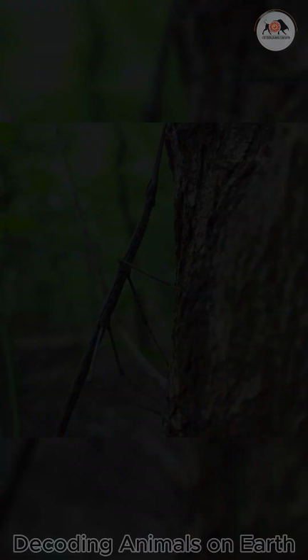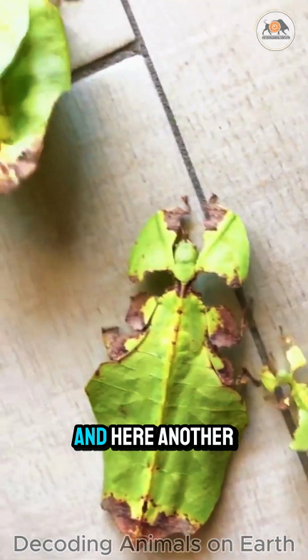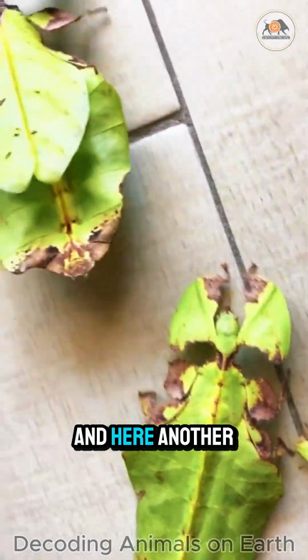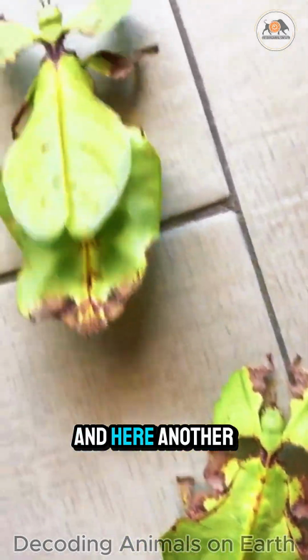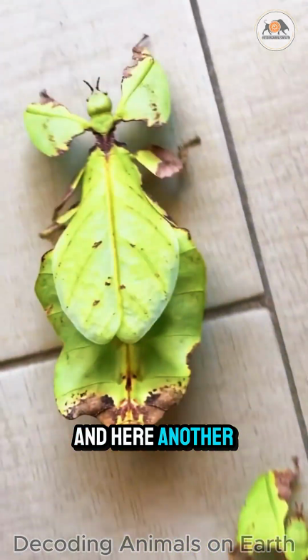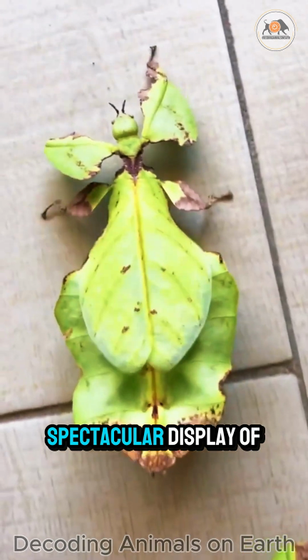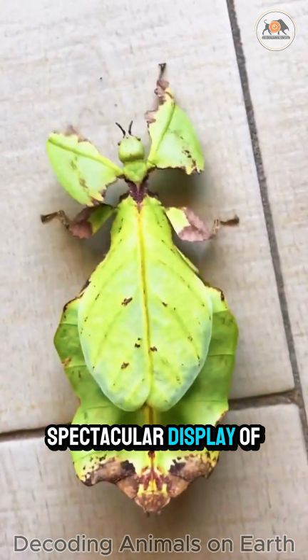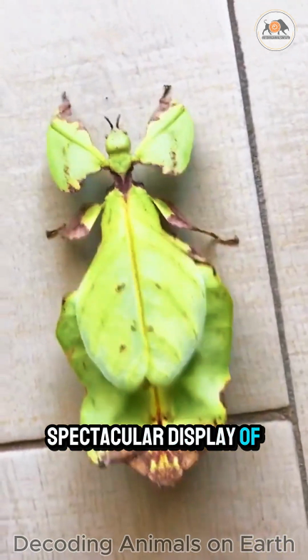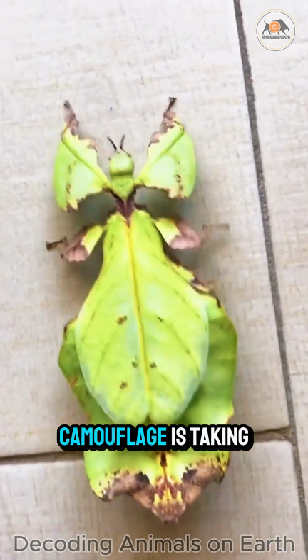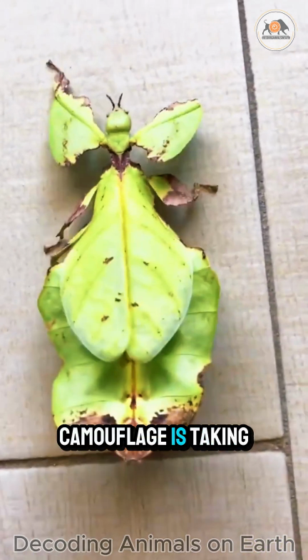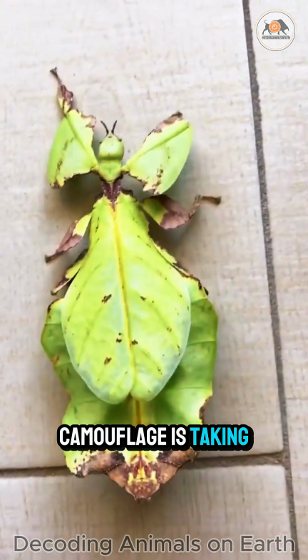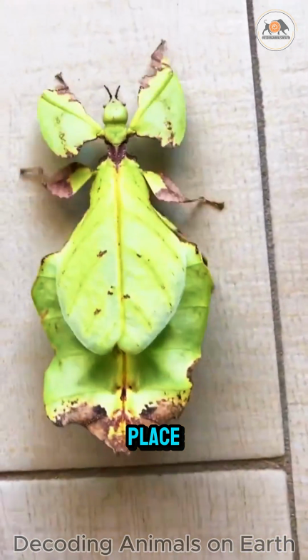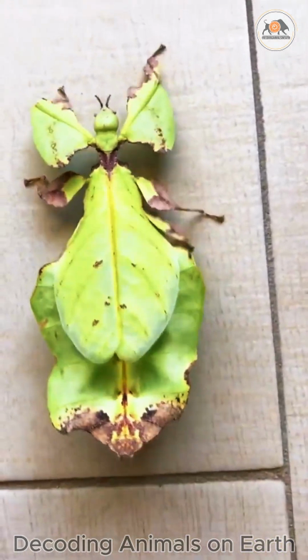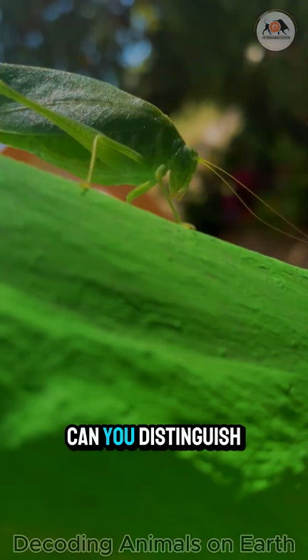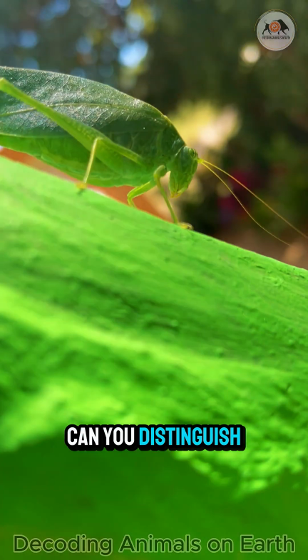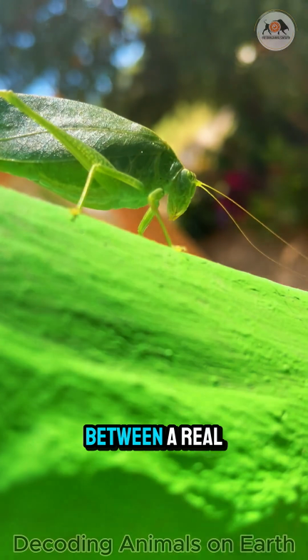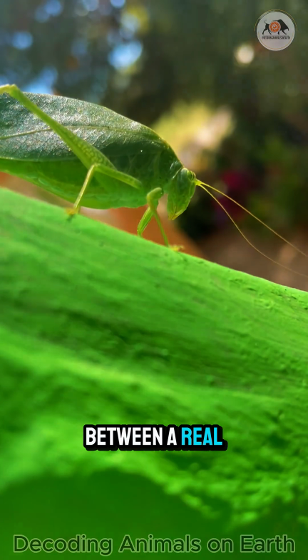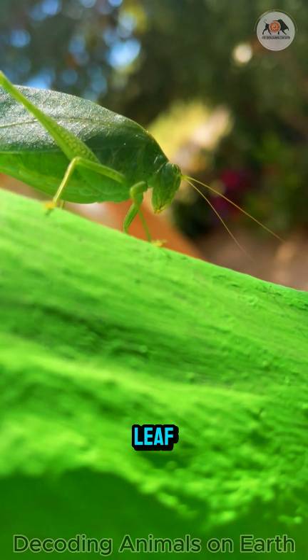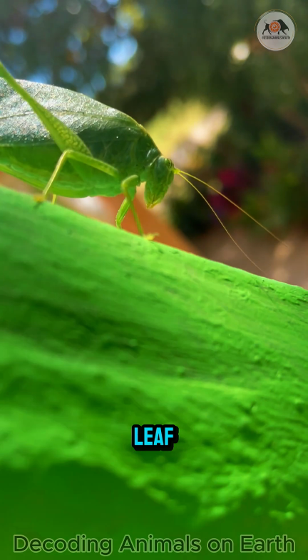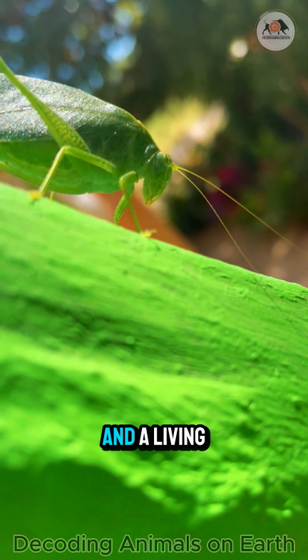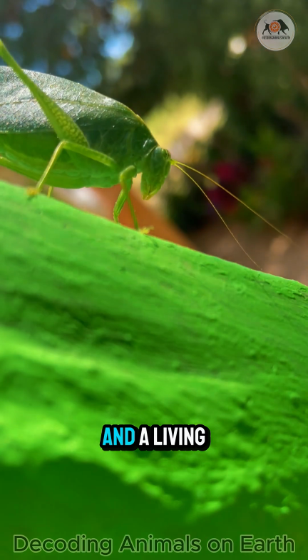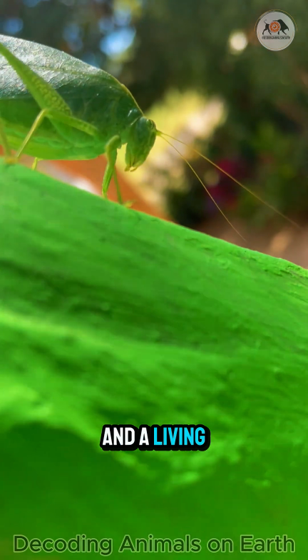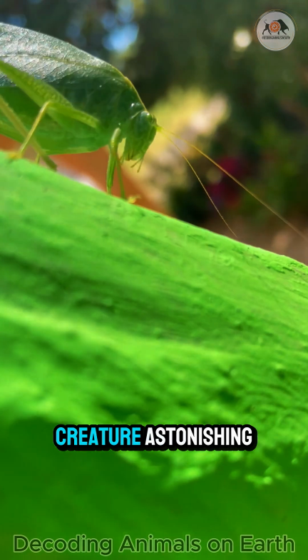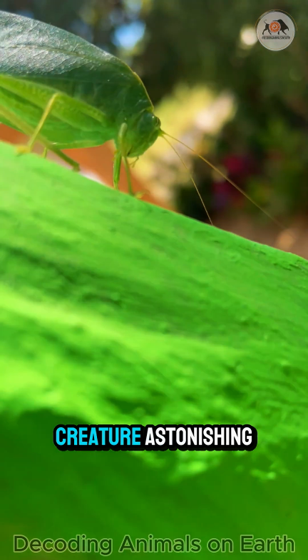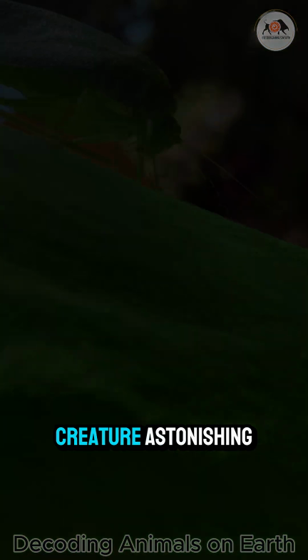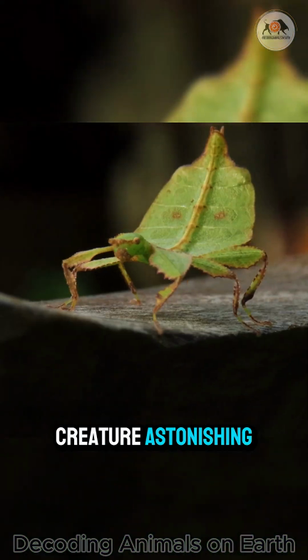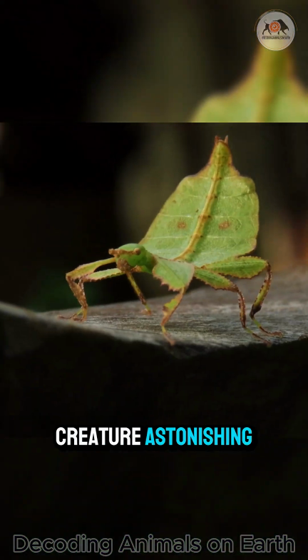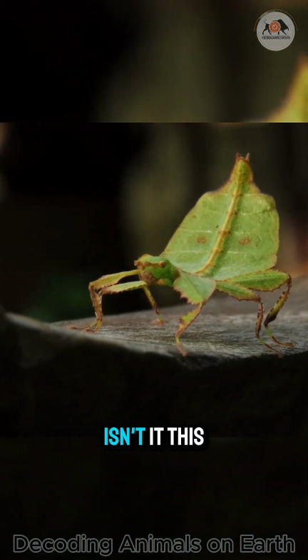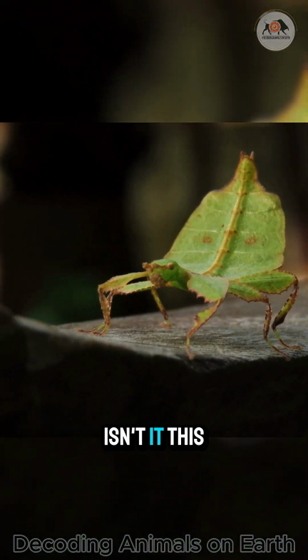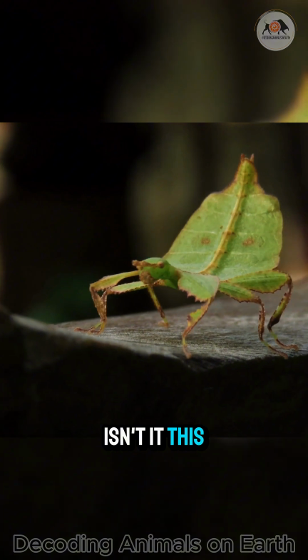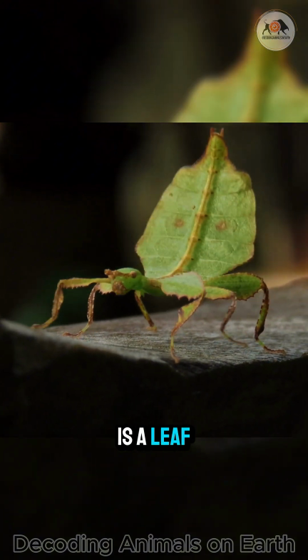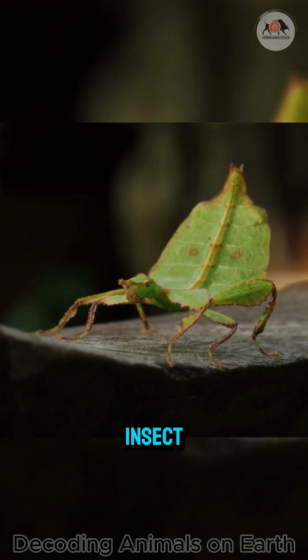And here, another spectacular display of camouflage is taking place. Can you distinguish between a real leaf and a living creature? Astonishing, isn't it? This is a leaf insect.